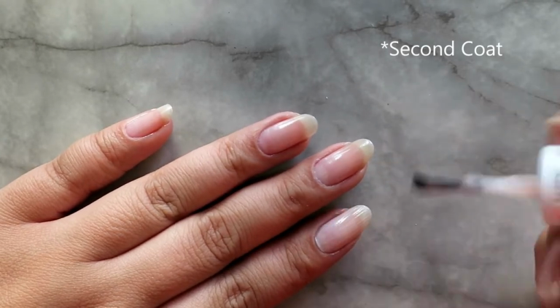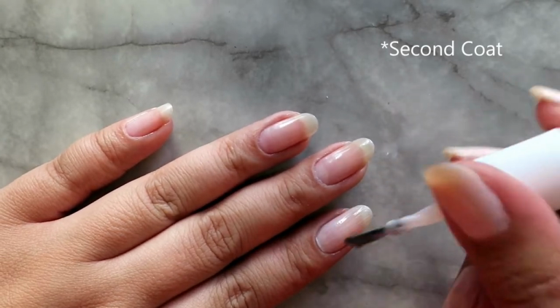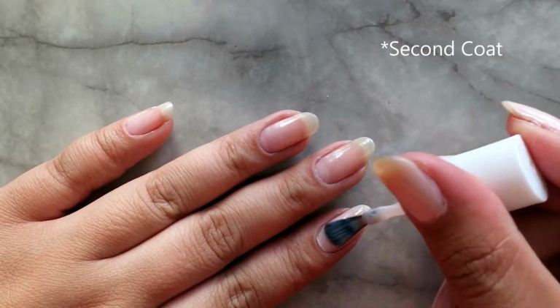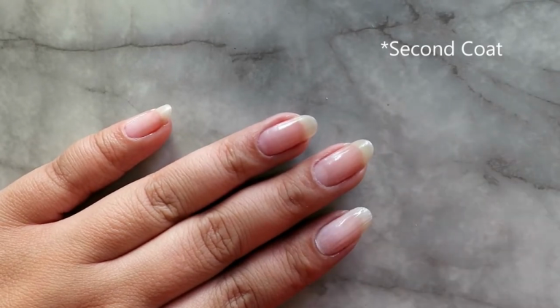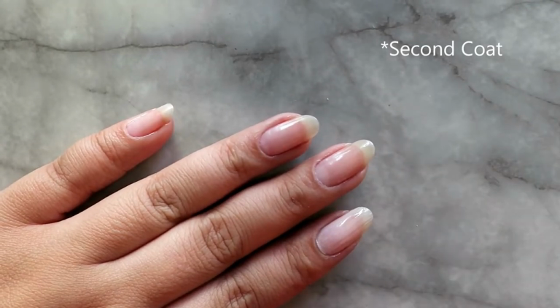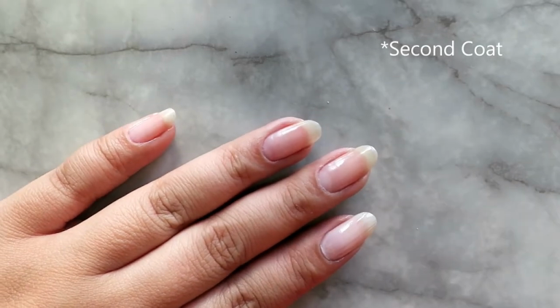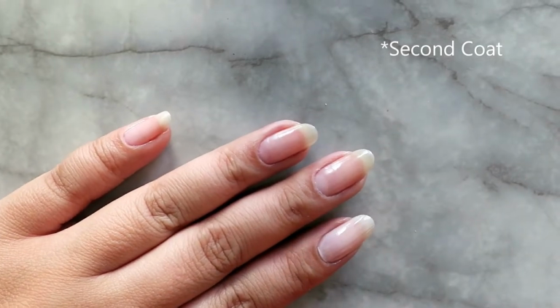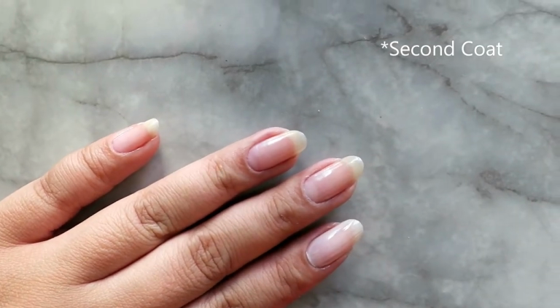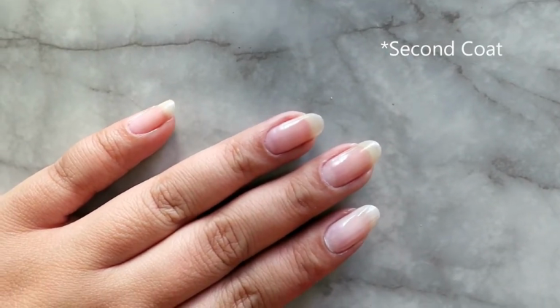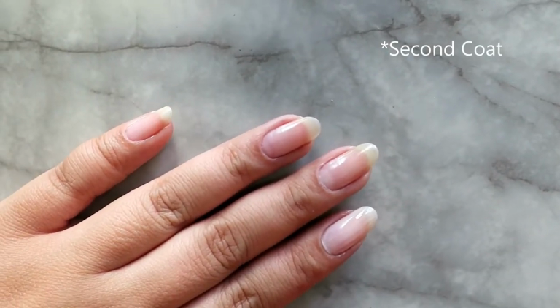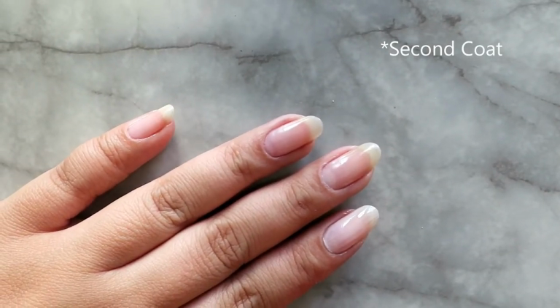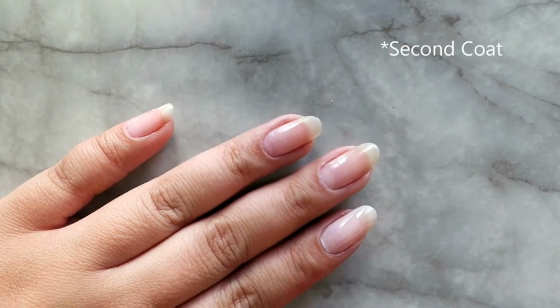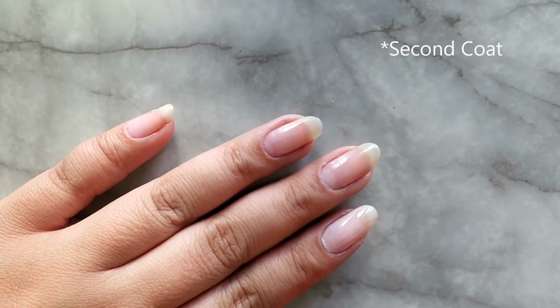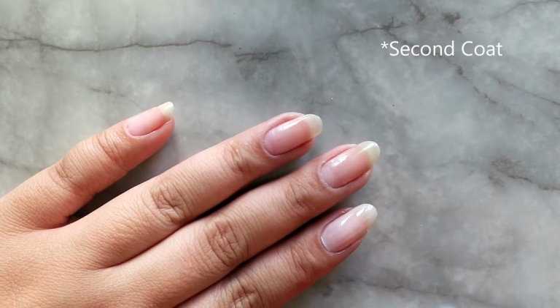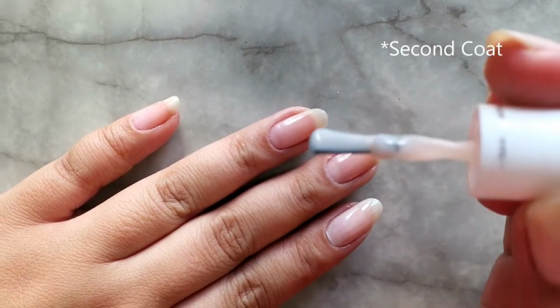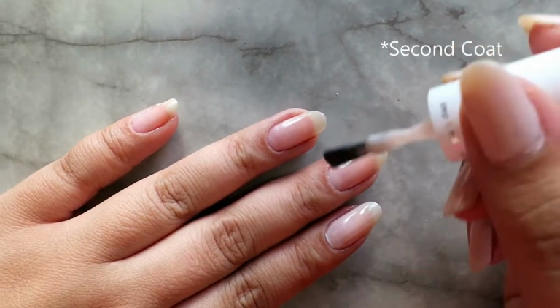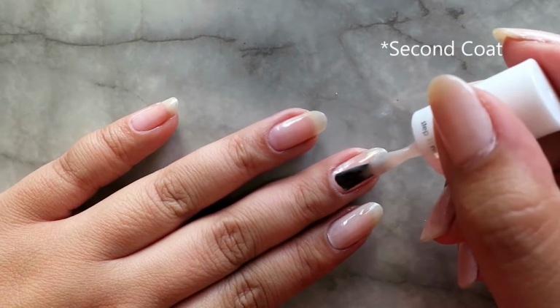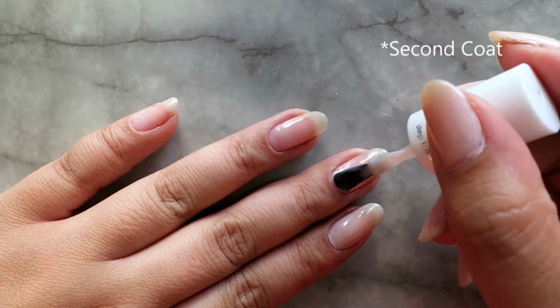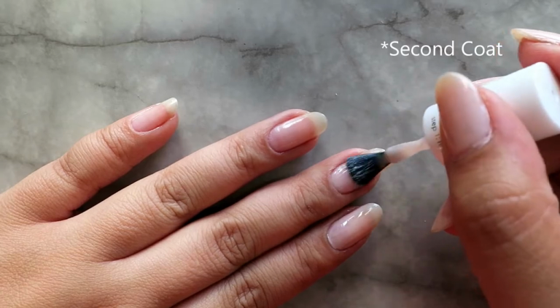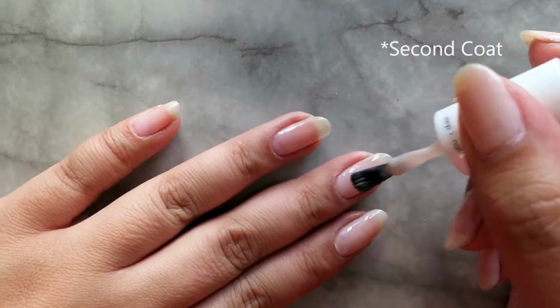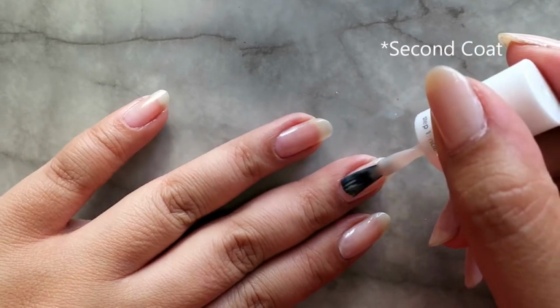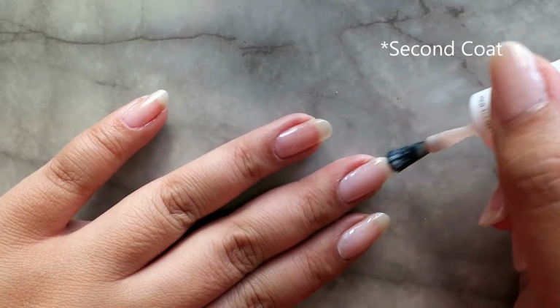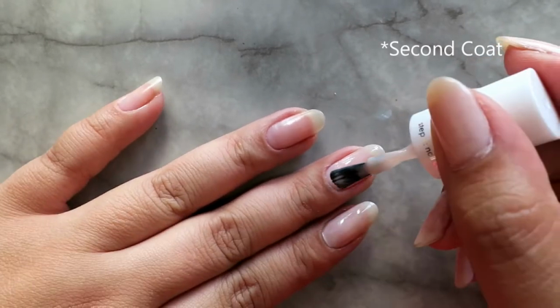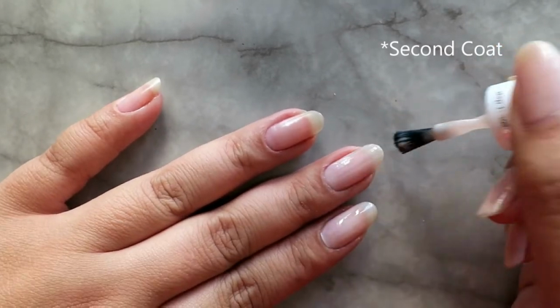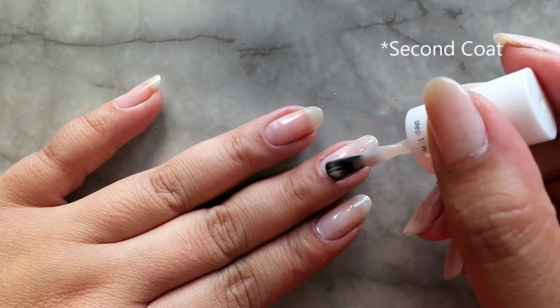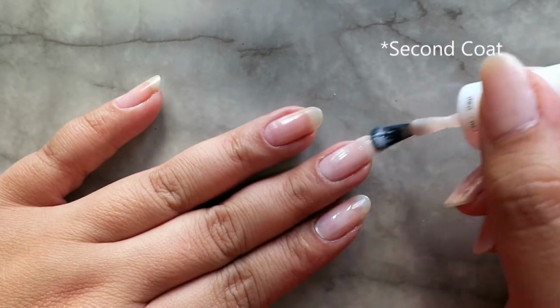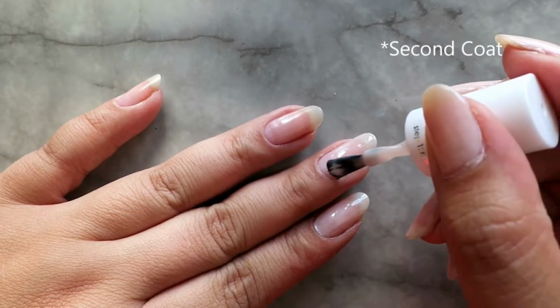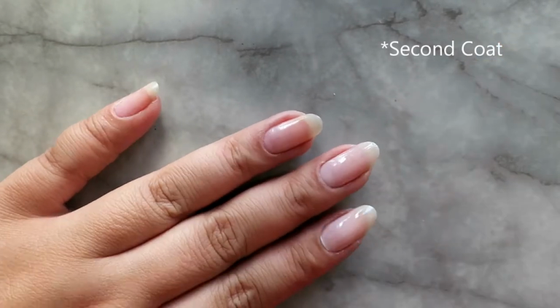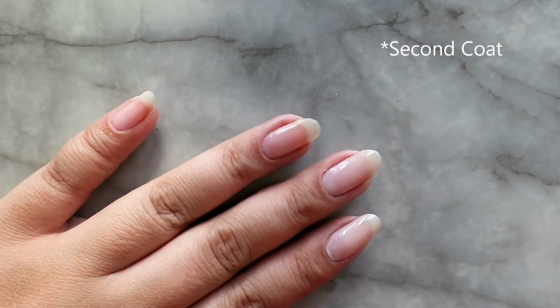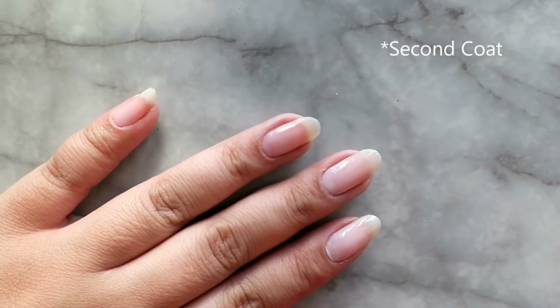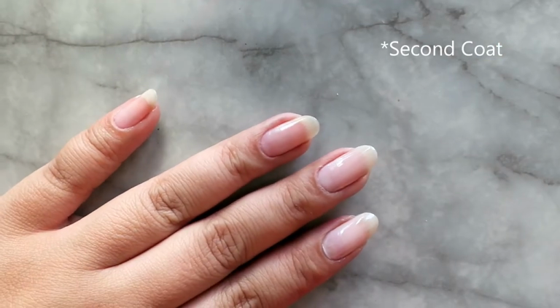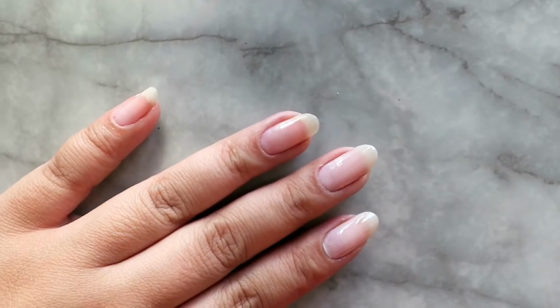Quick note: don't forget to let your nails dry in between each coat. That way you prevent getting bubbles on your nails. I've done that many, many times.